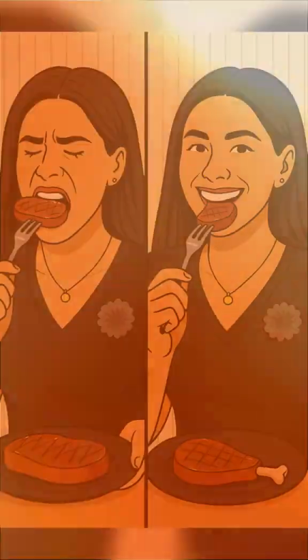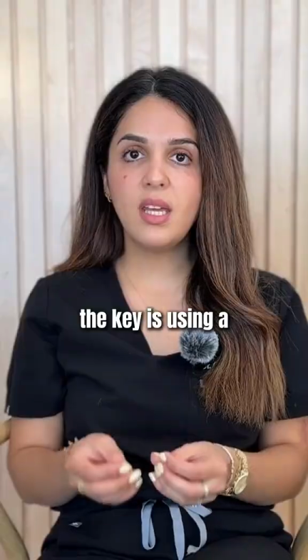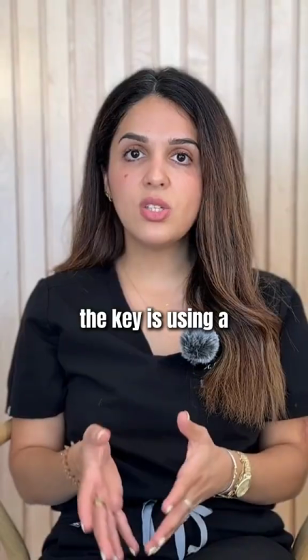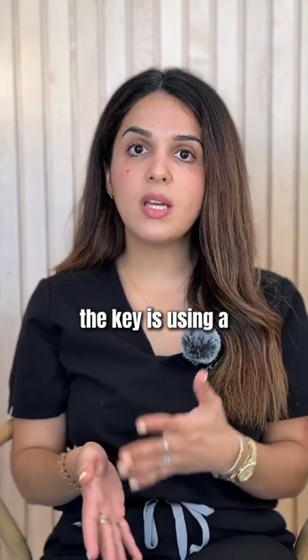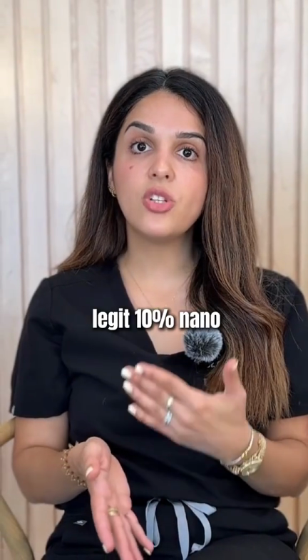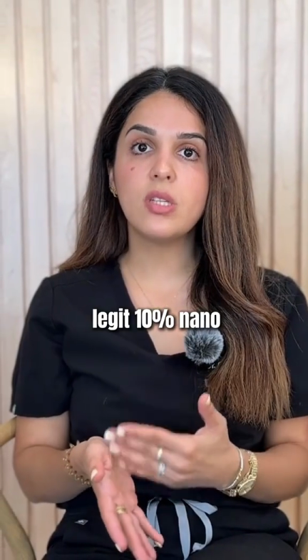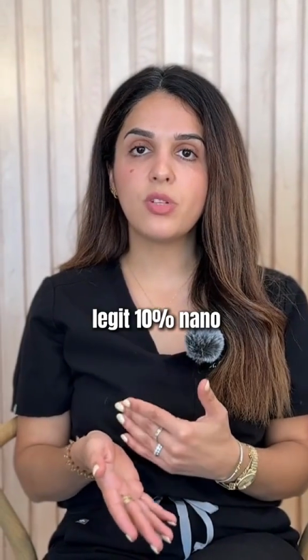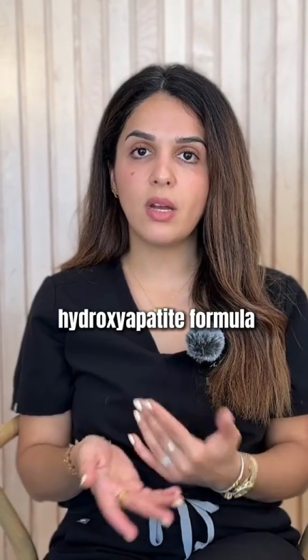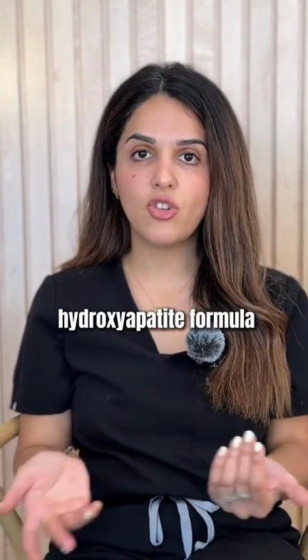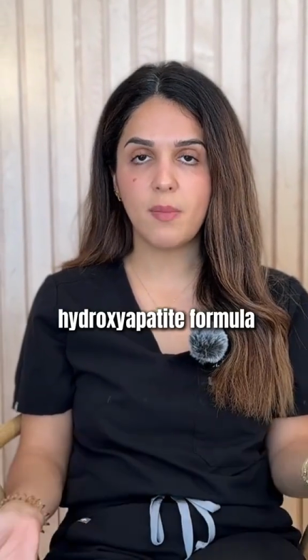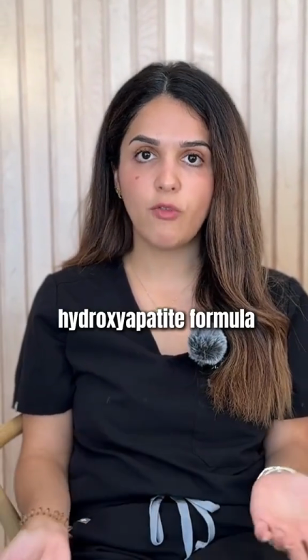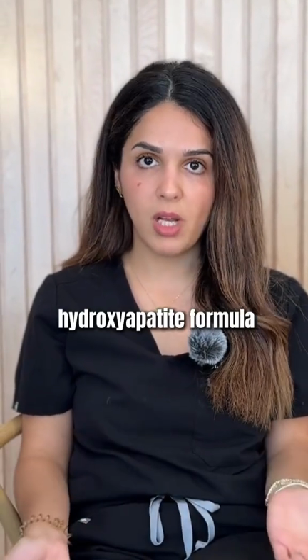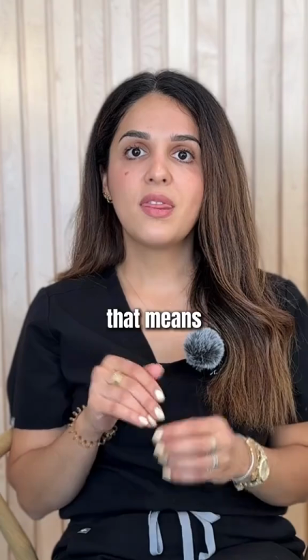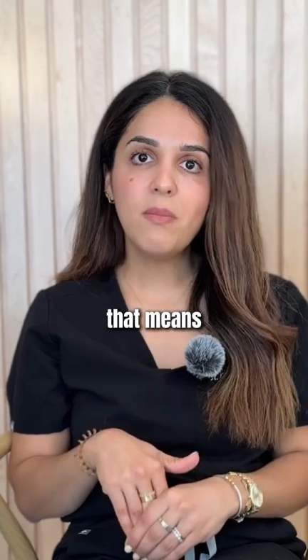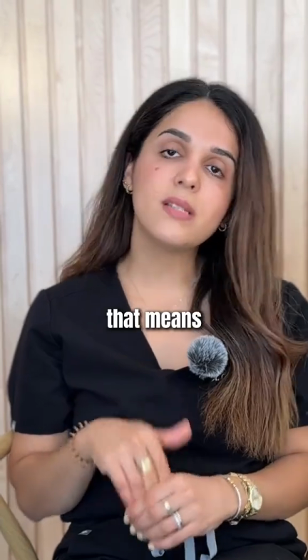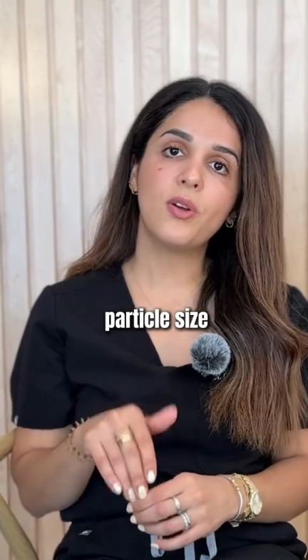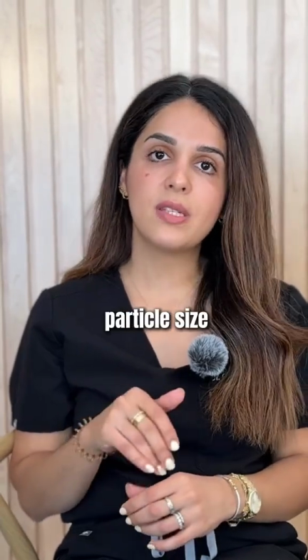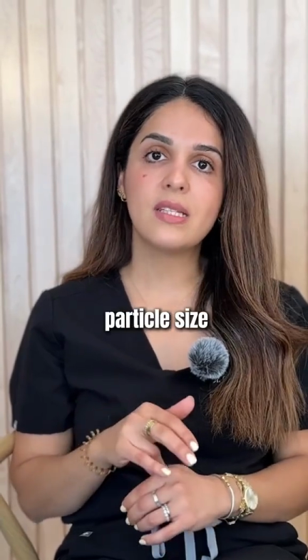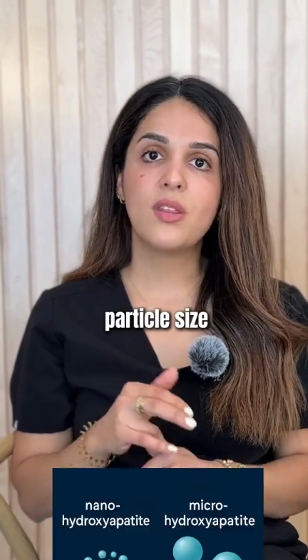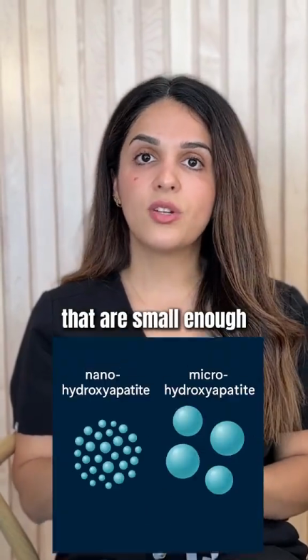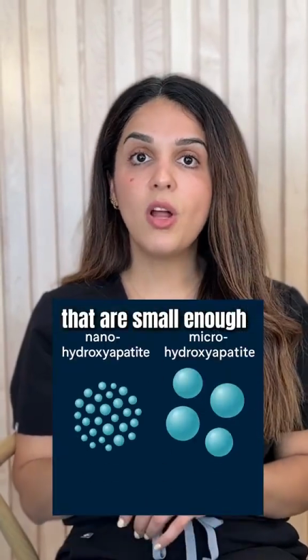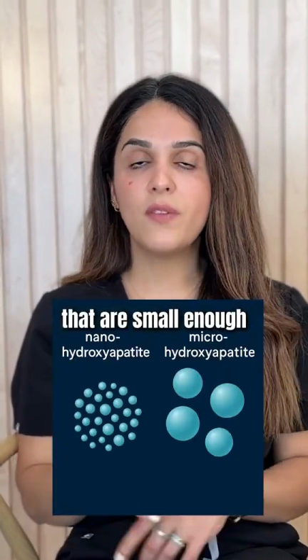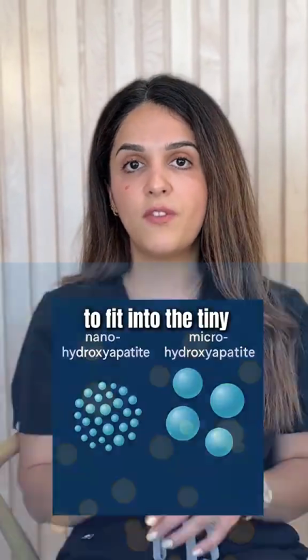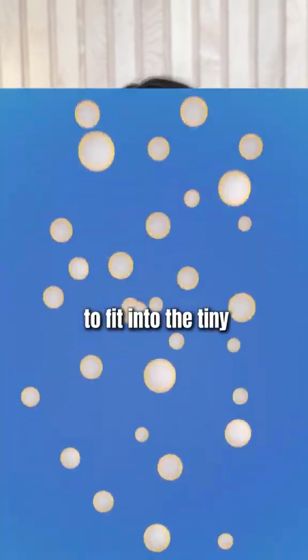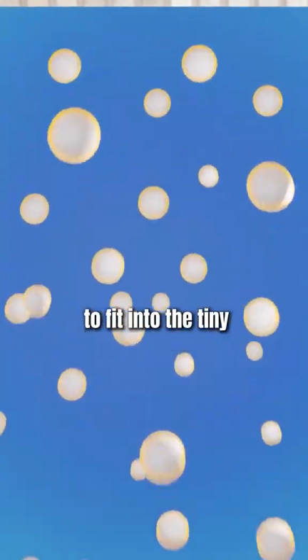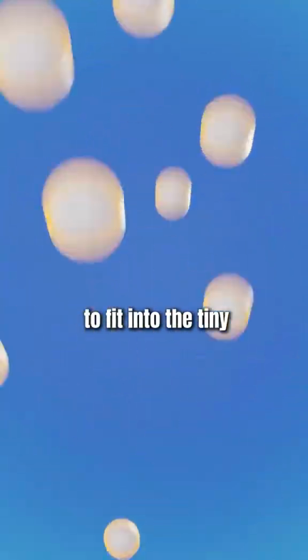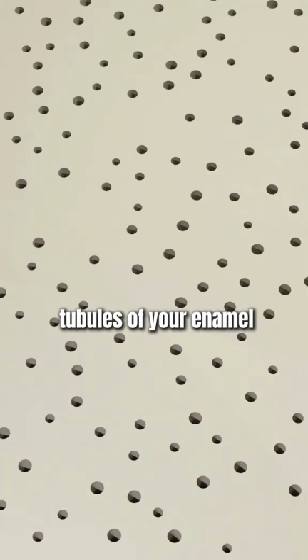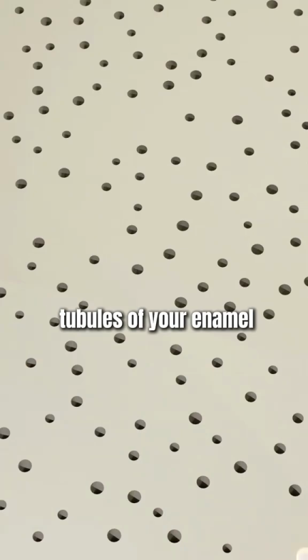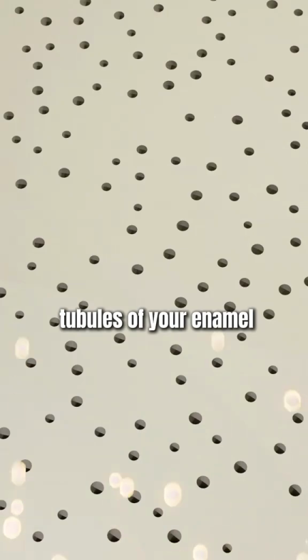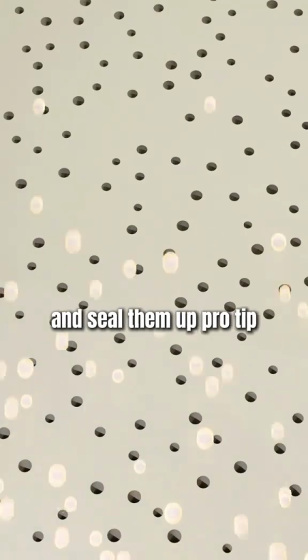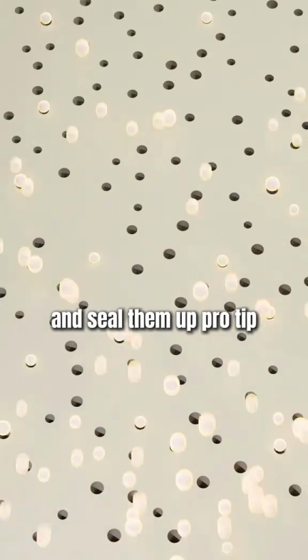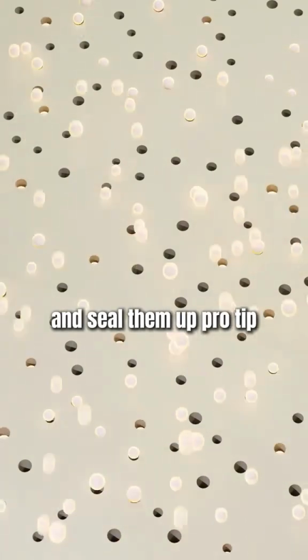The key is using a legit 10% nano-hydroxyapatite formula. That means particle sizes that are small enough to fit into the tiny tubules of your enamel and seal them up.